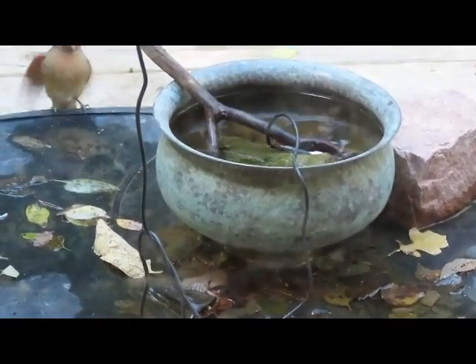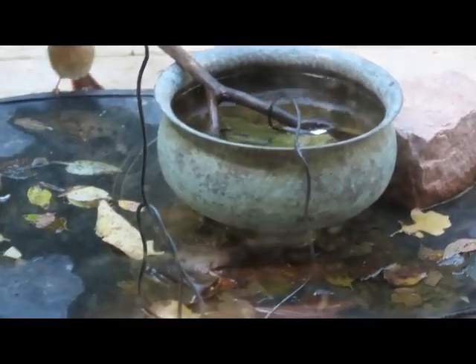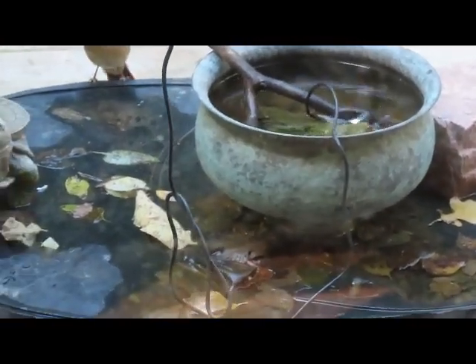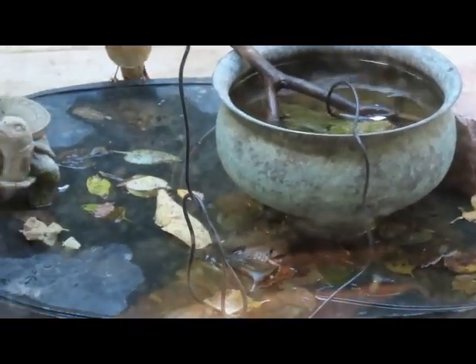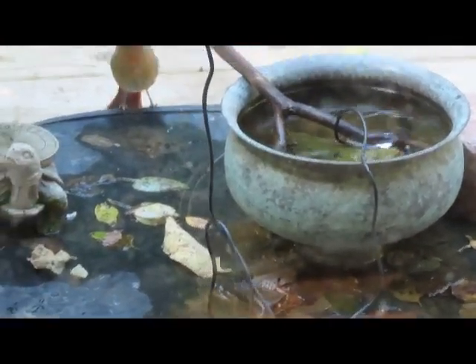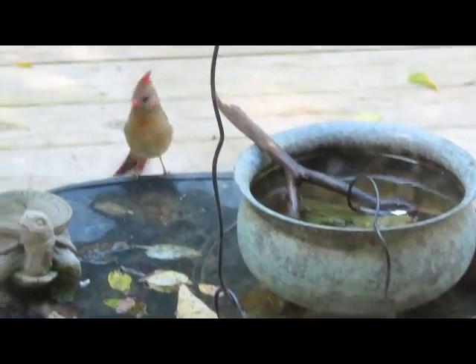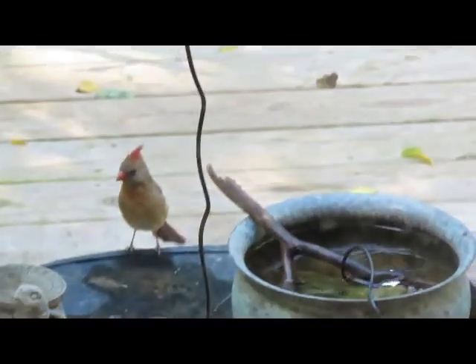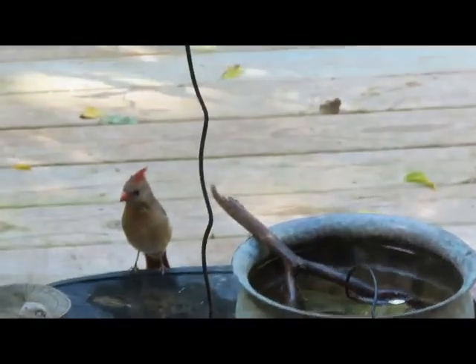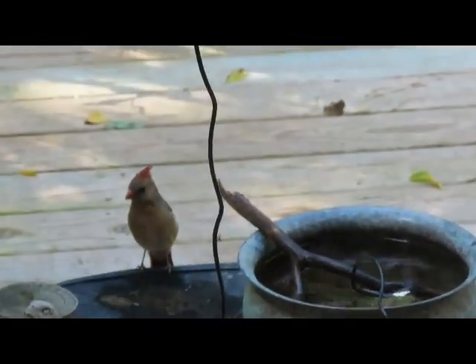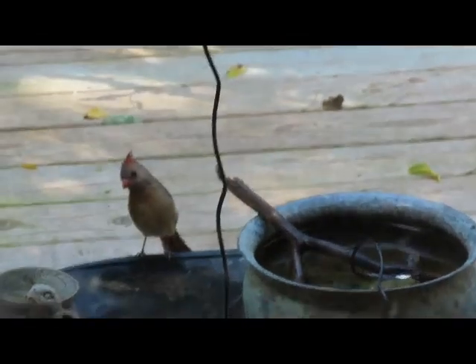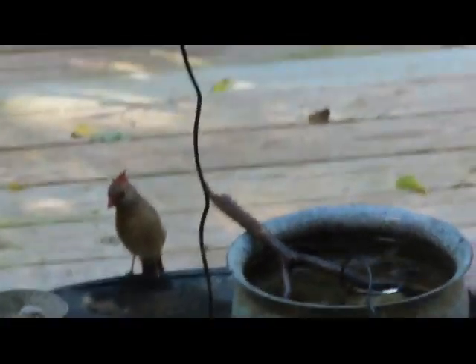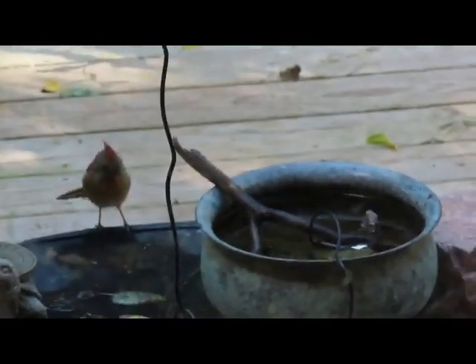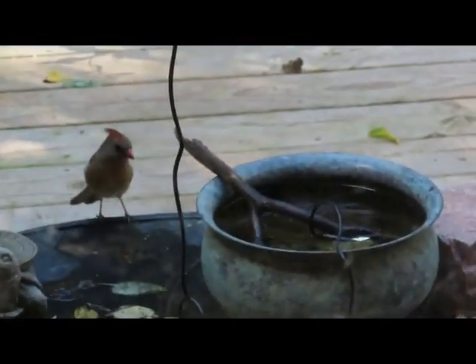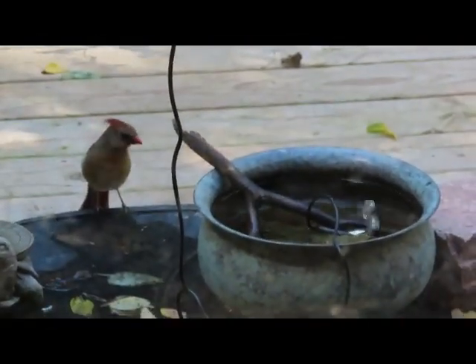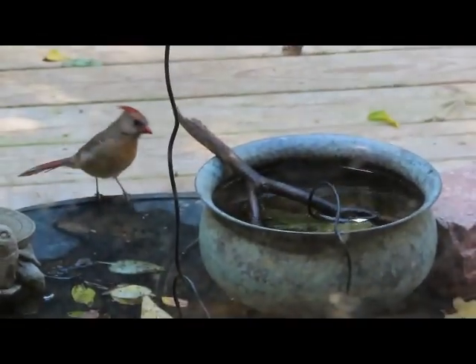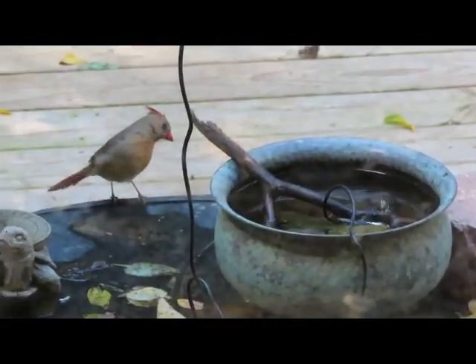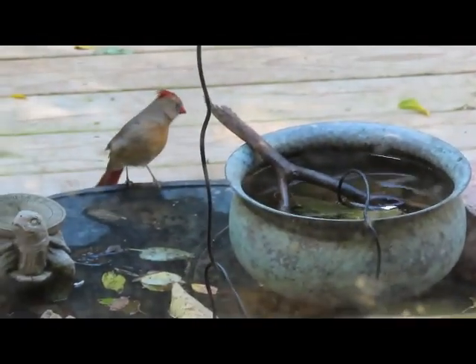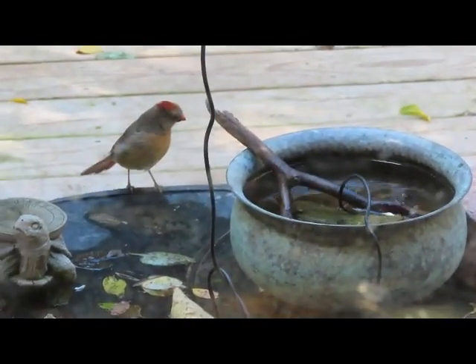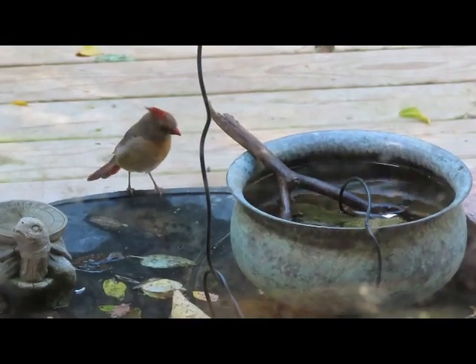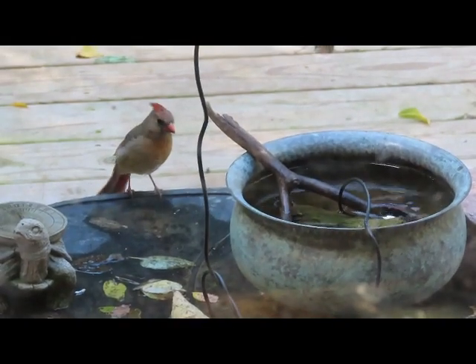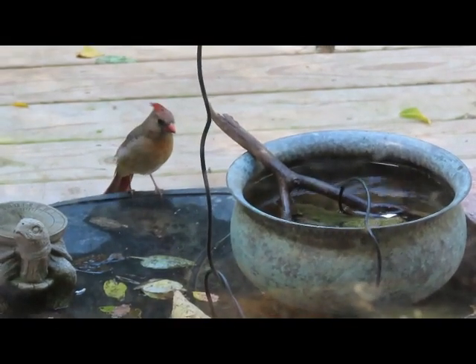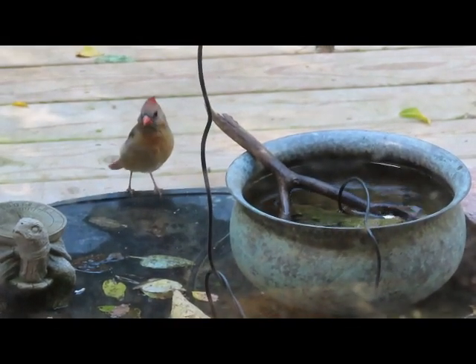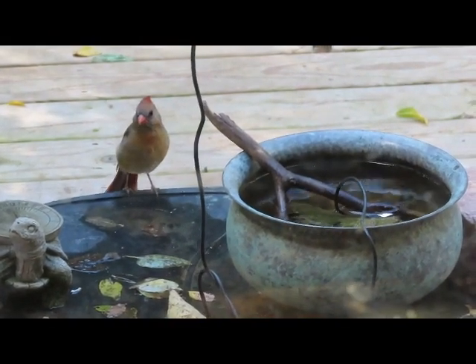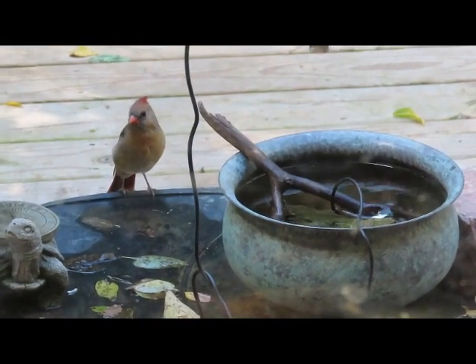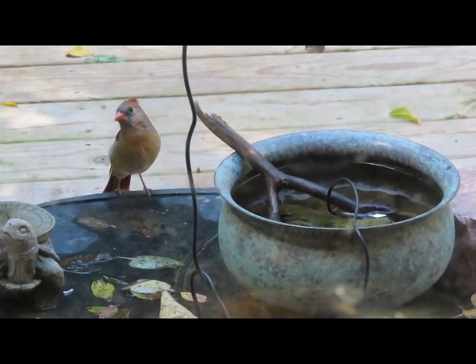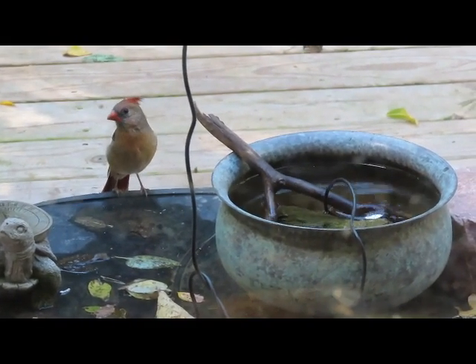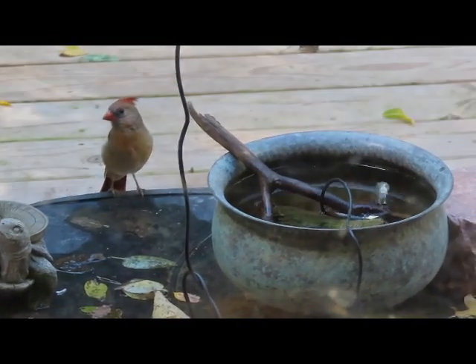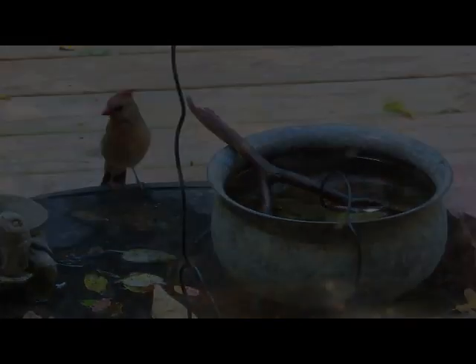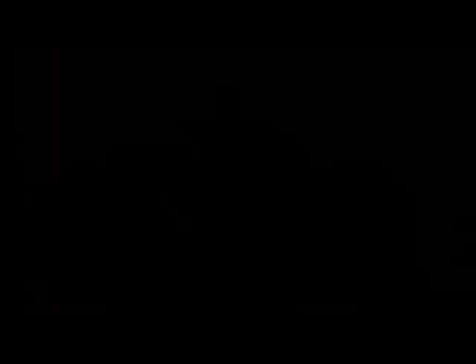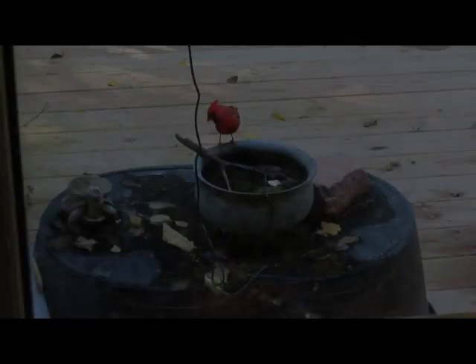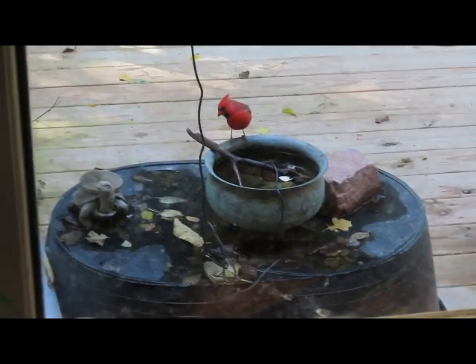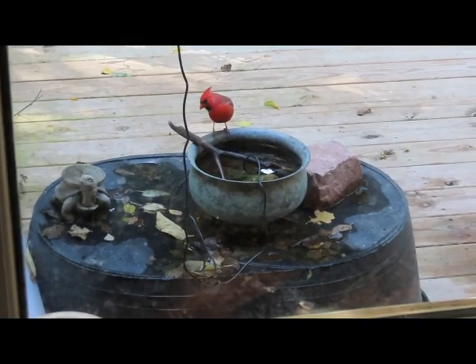I especially am excited about some warblers, which as I've mentioned before, I really didn't even know existed in my woods until just in recent years.